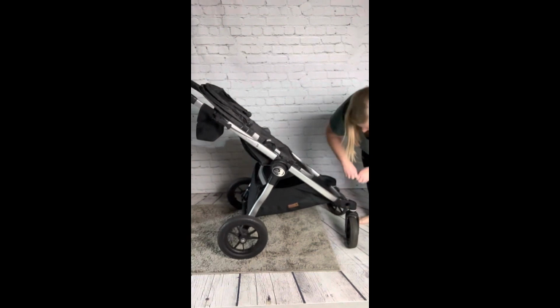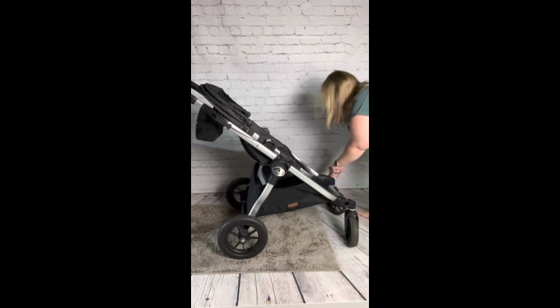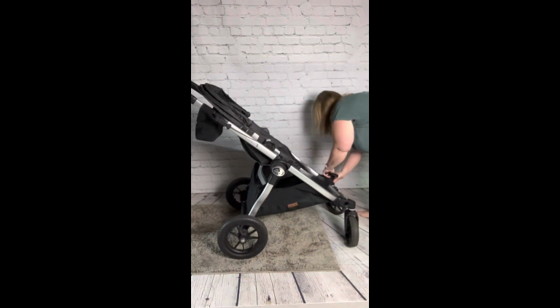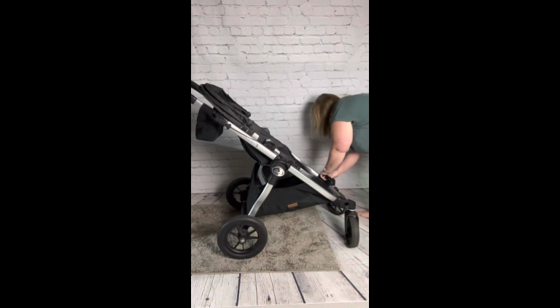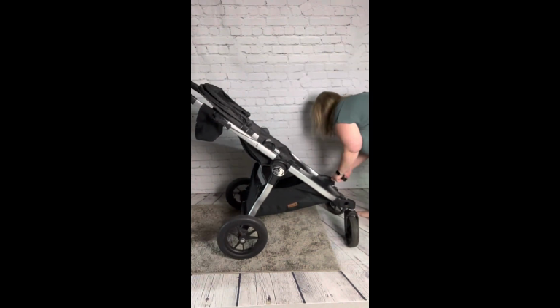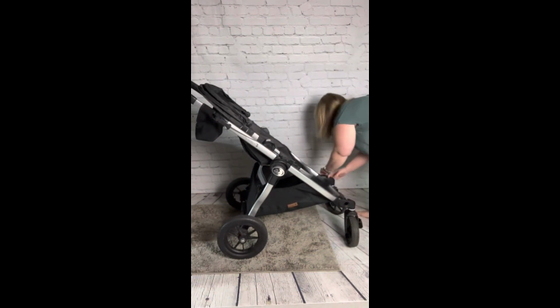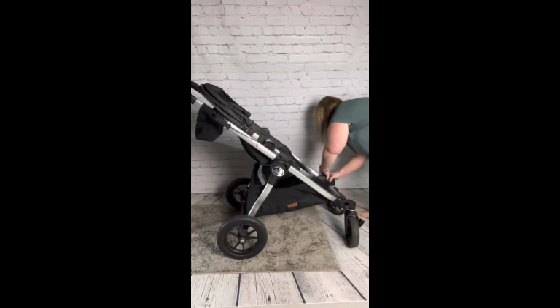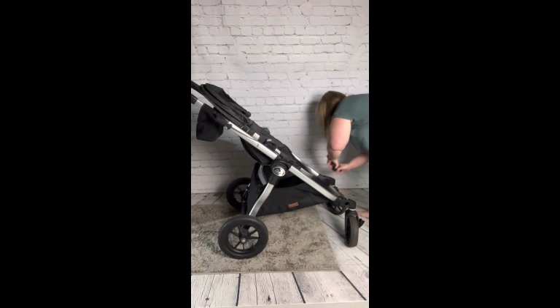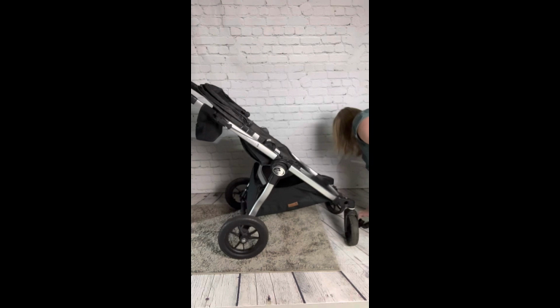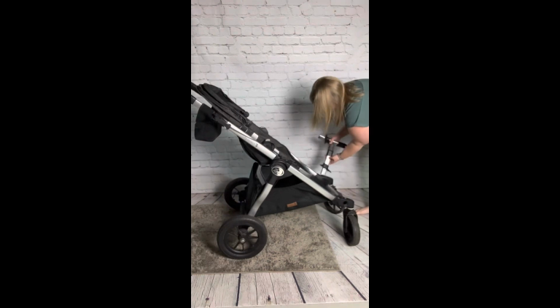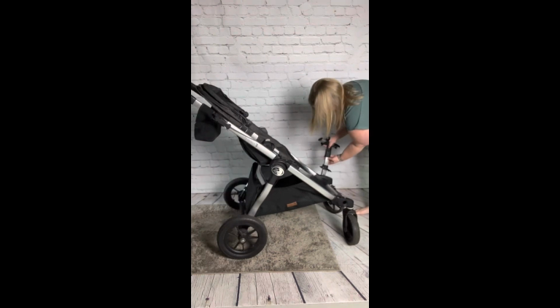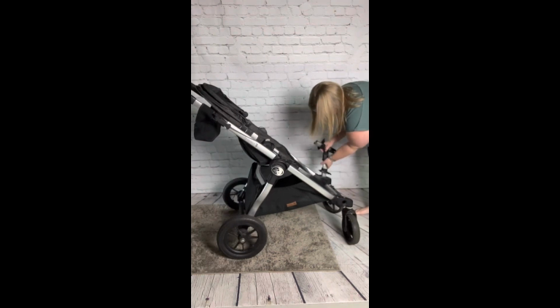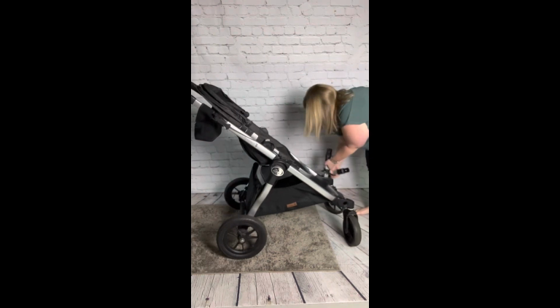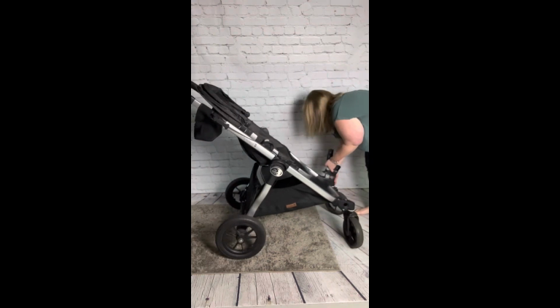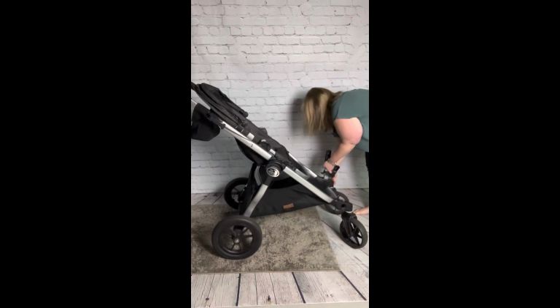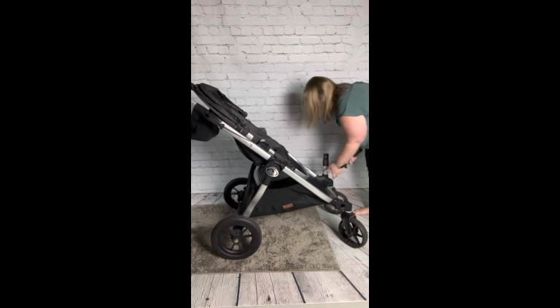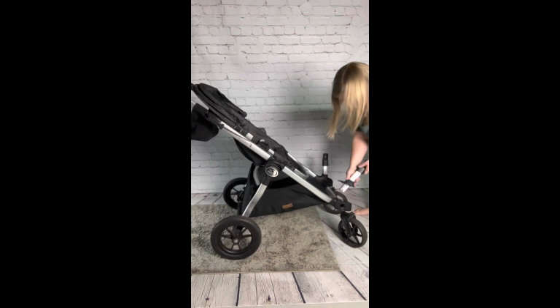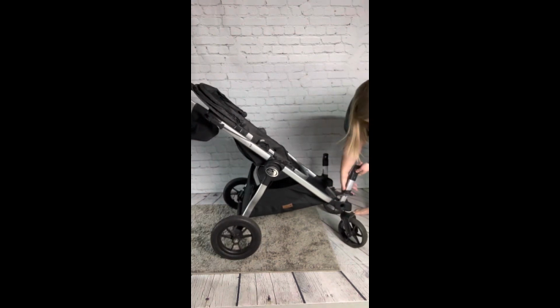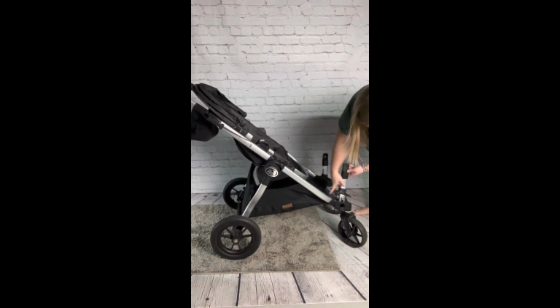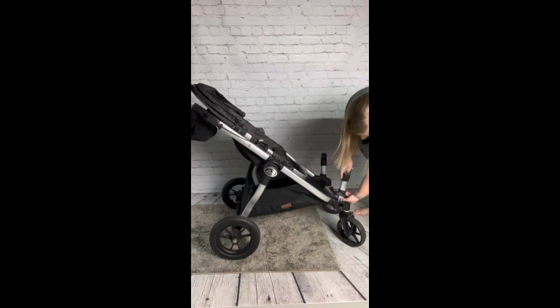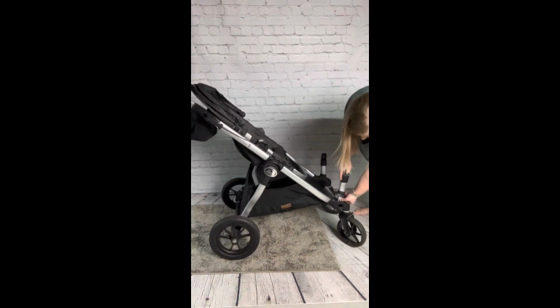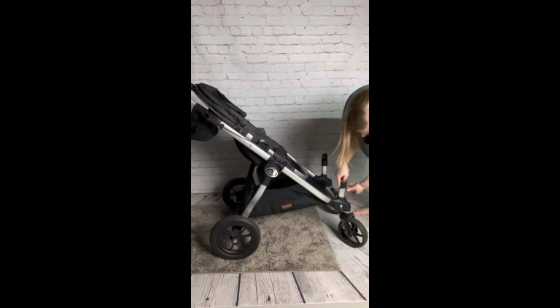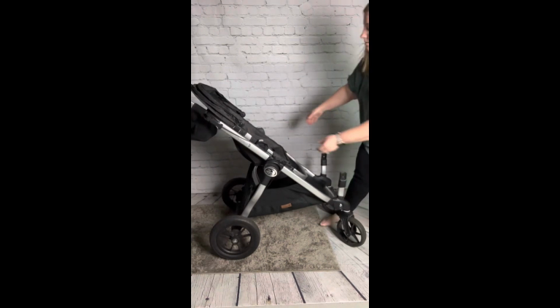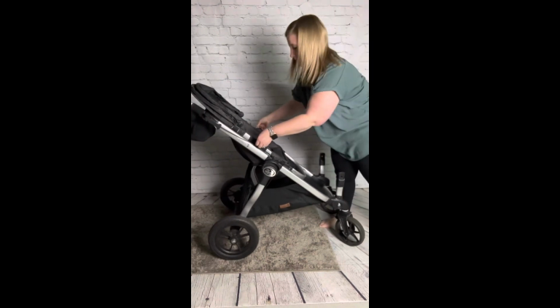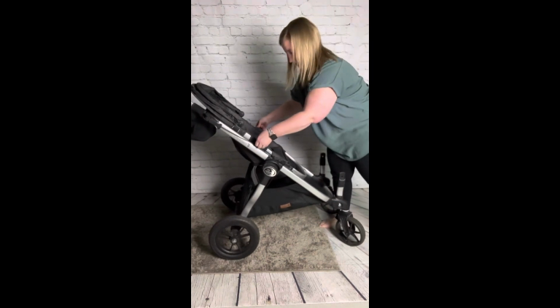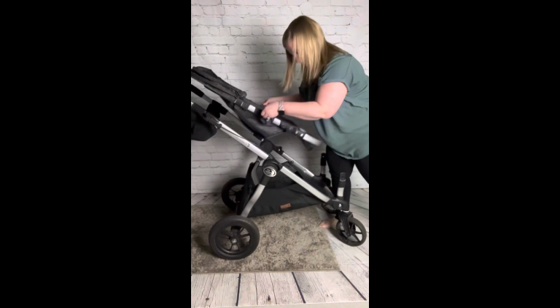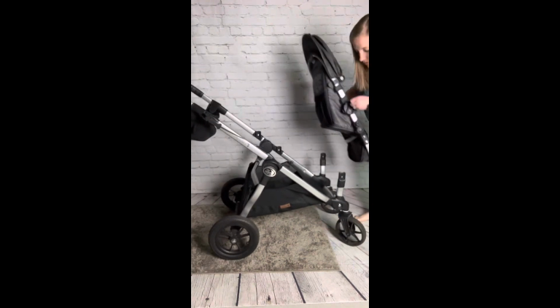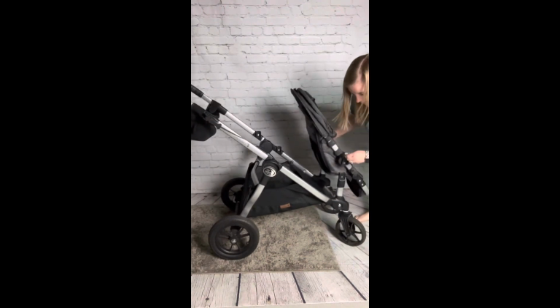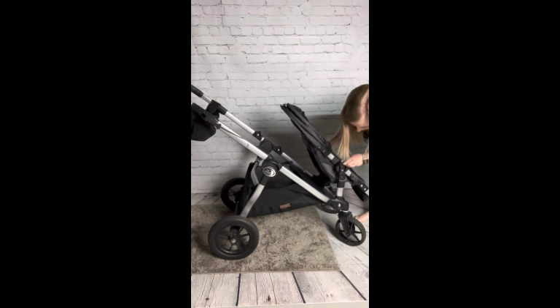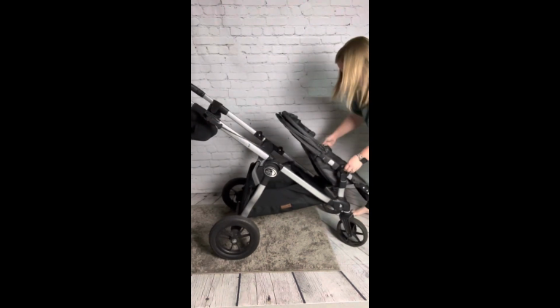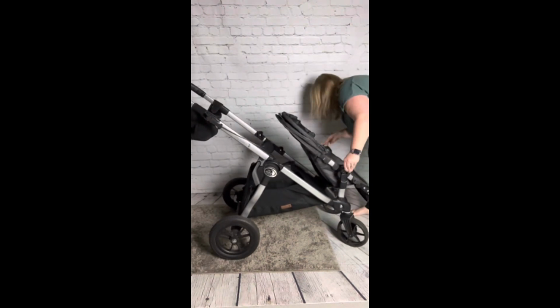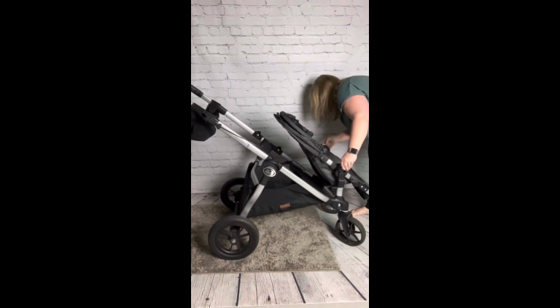Above the front wheels is where you can snap off the covers and input the second seat attachment. The double stroller kit does come with two child frames, and one of those can be disassembled for the pram attachment framework.